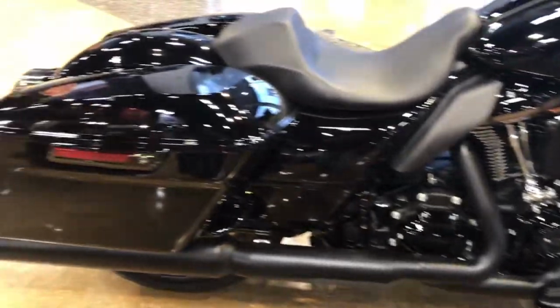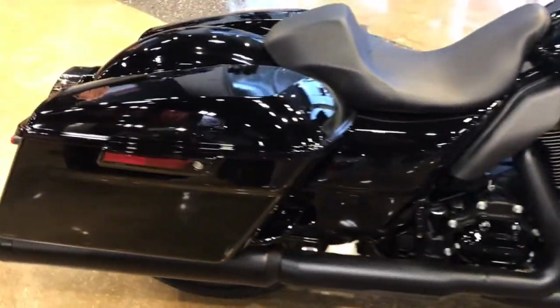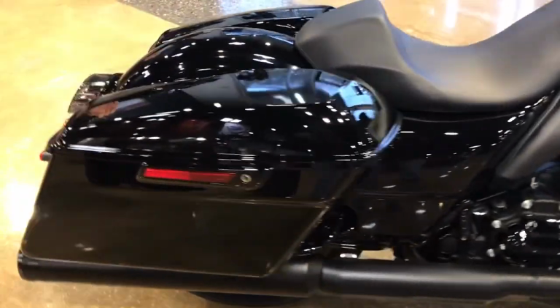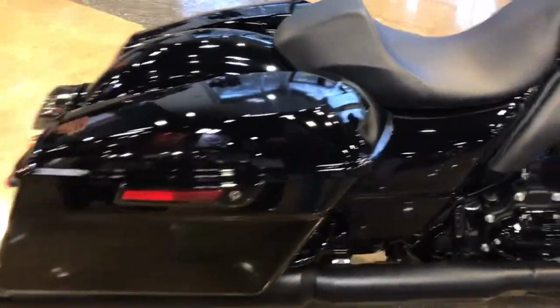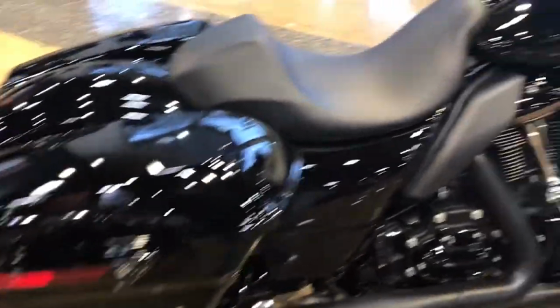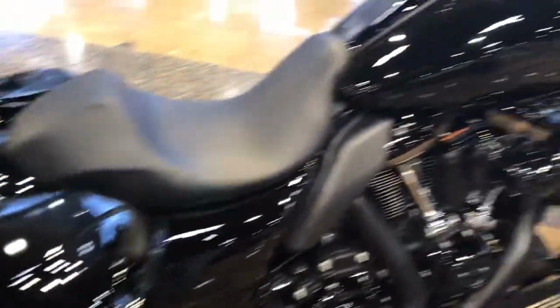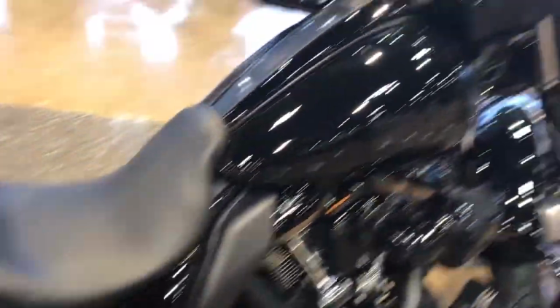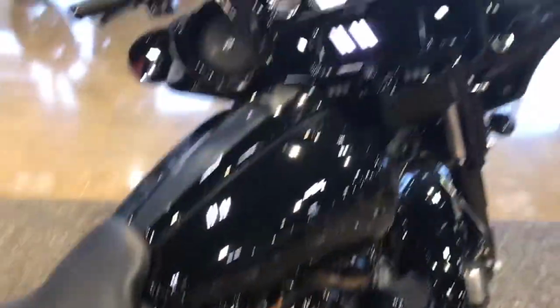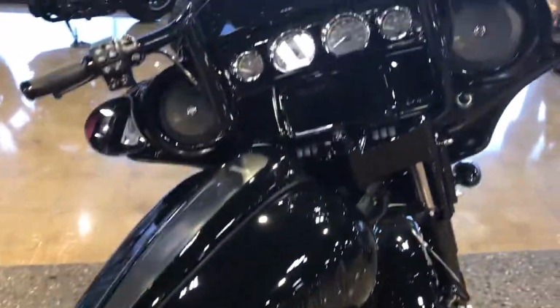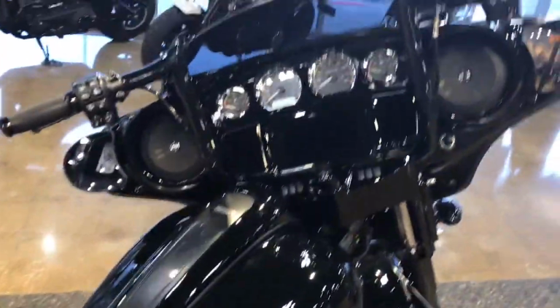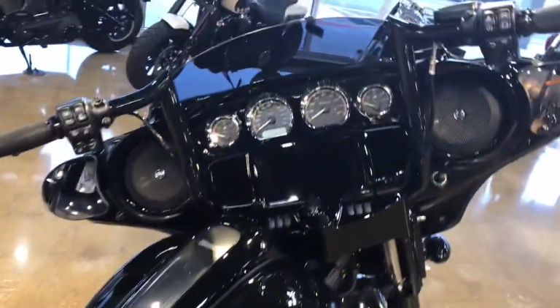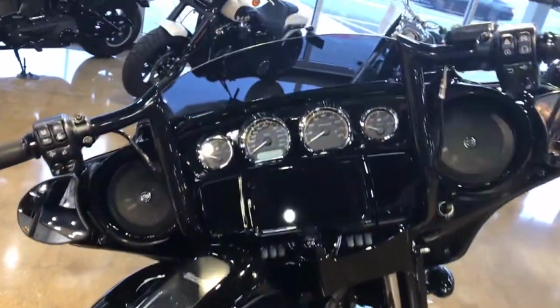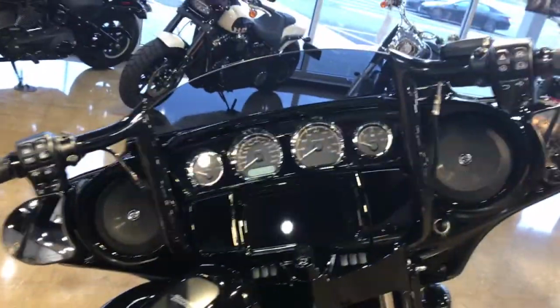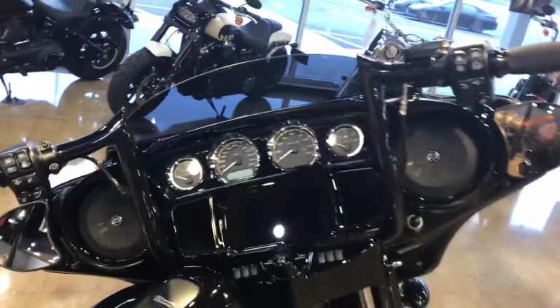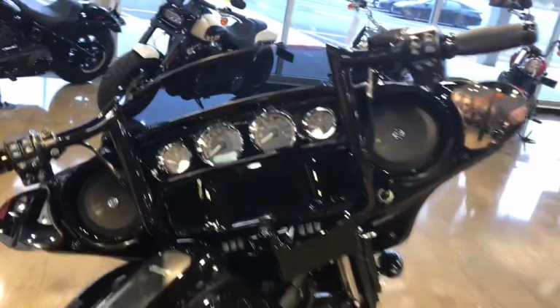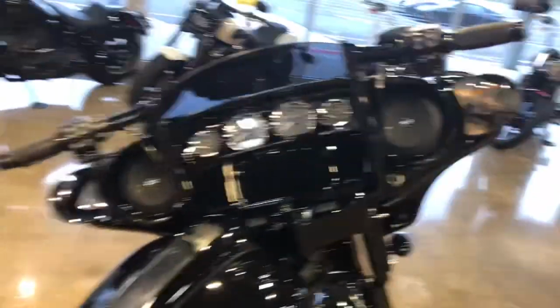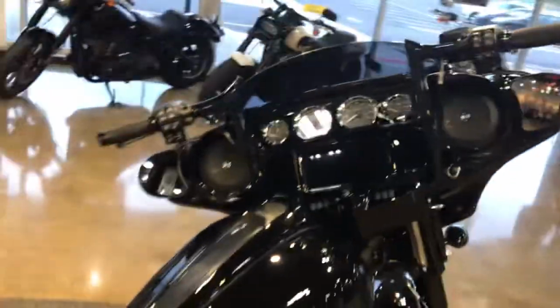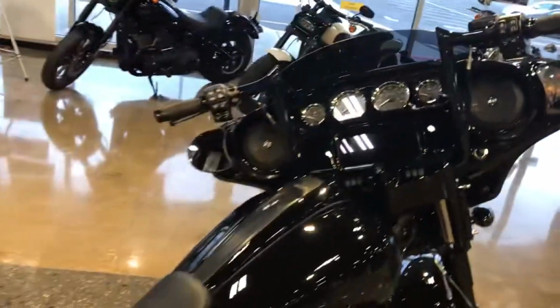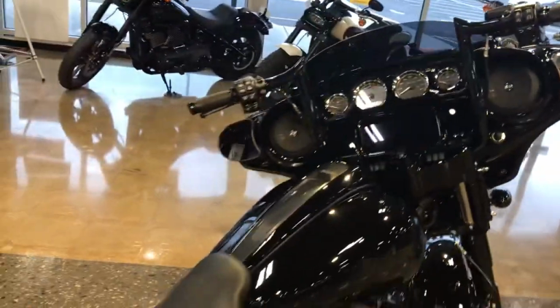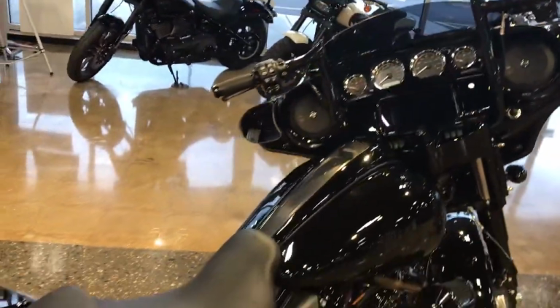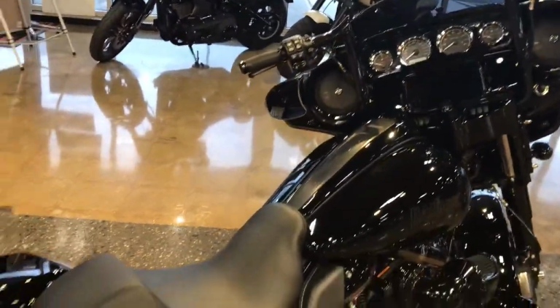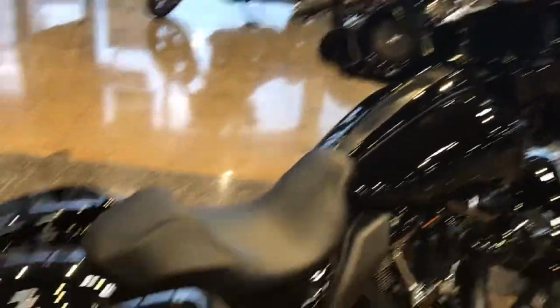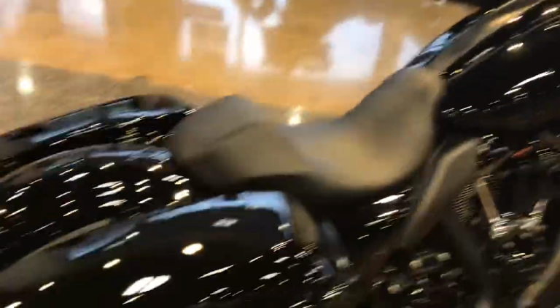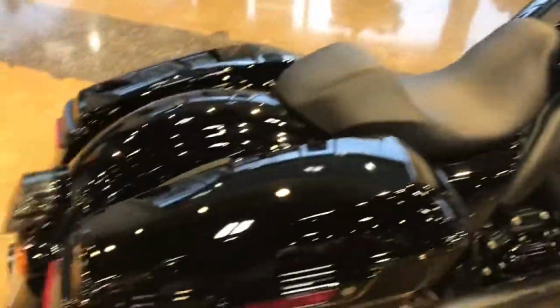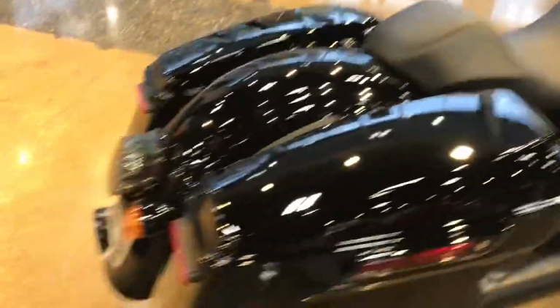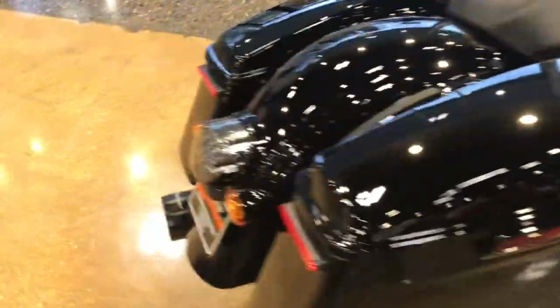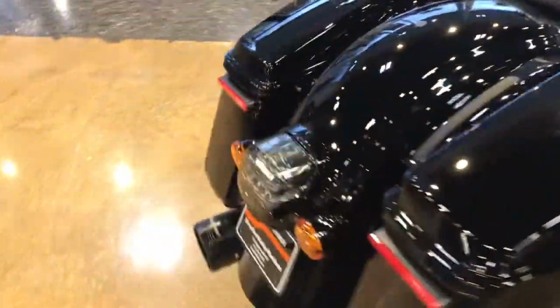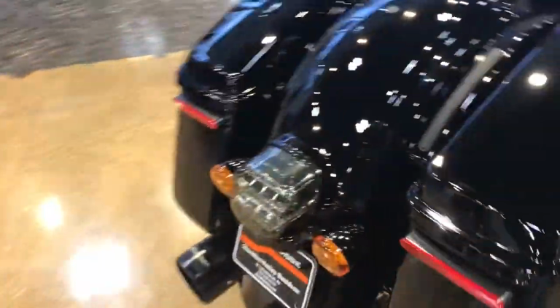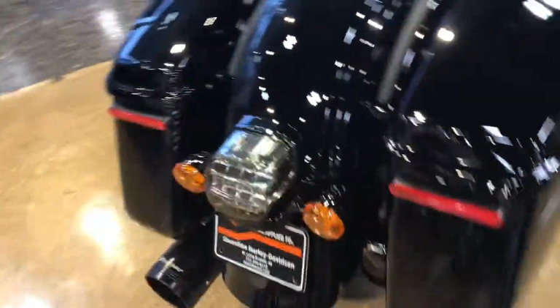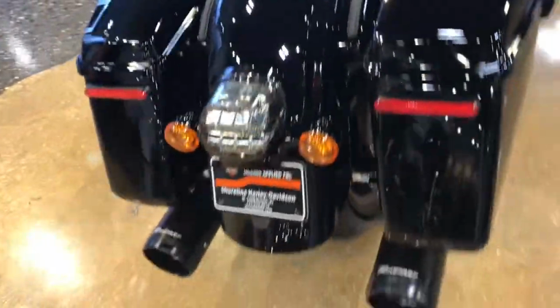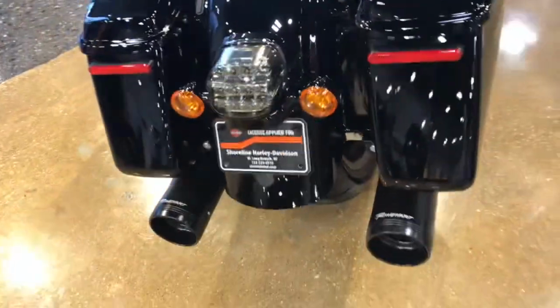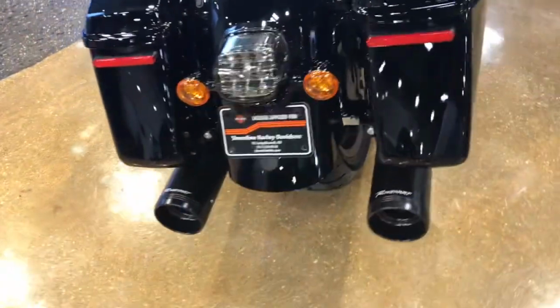And then we brought it in the shop and dressed it up a little bit. Put some 12-inch Yaffe bars on there, some grips, and some Lionheart exhaust.